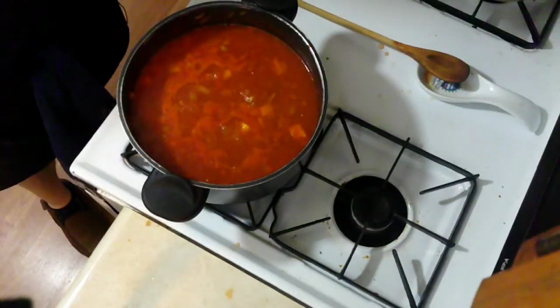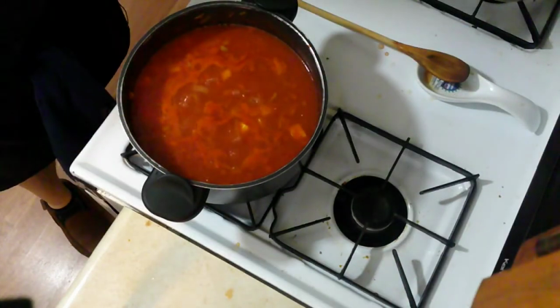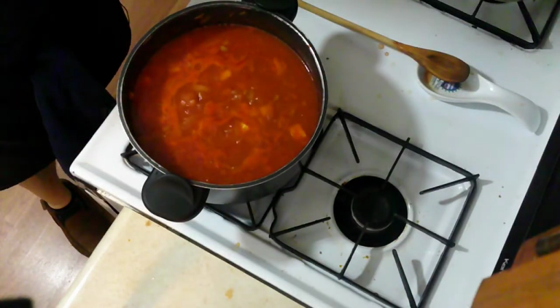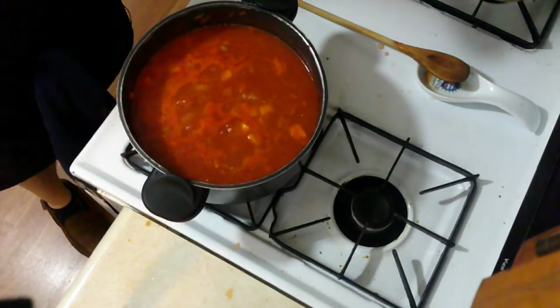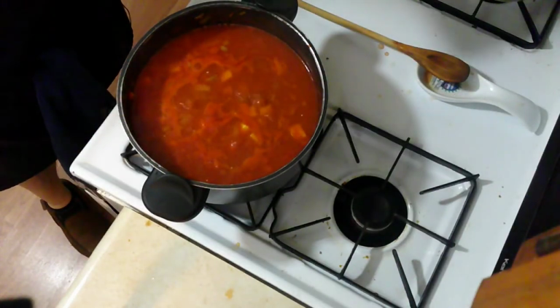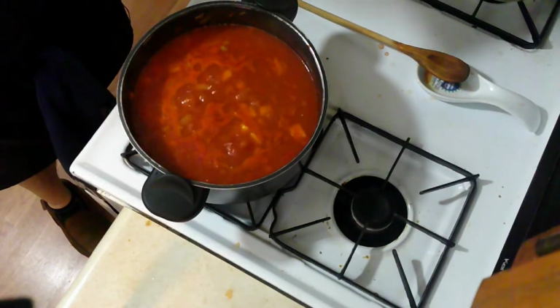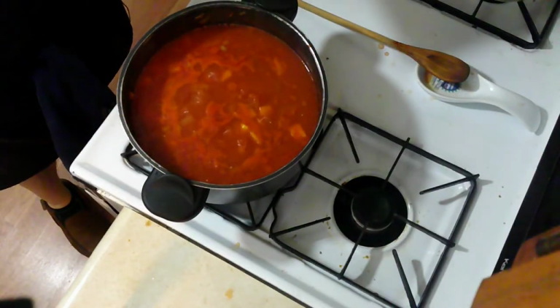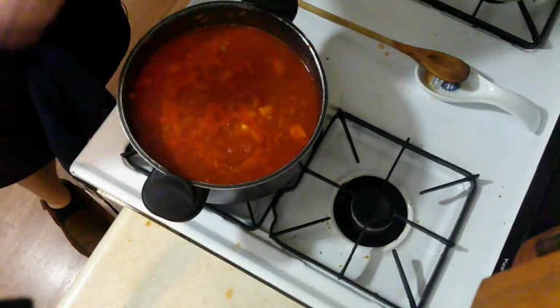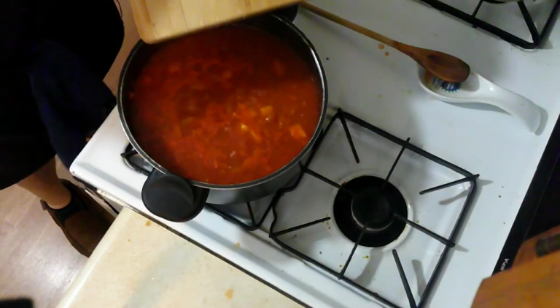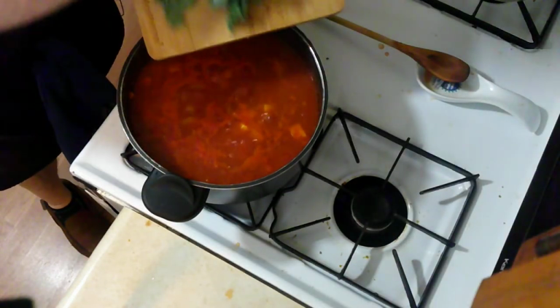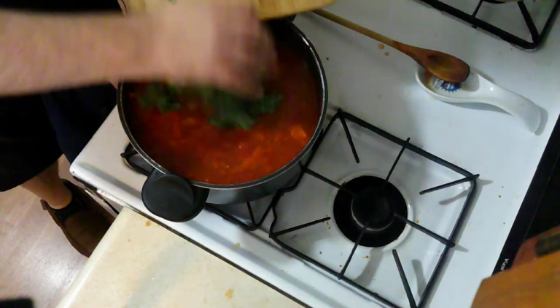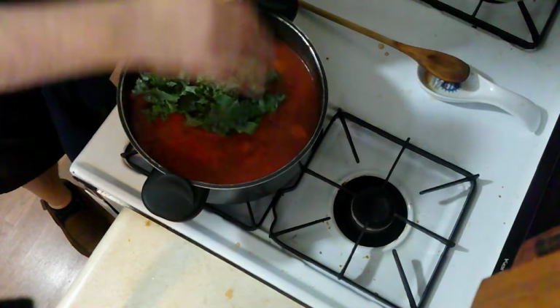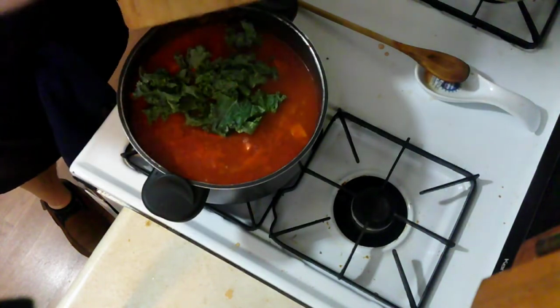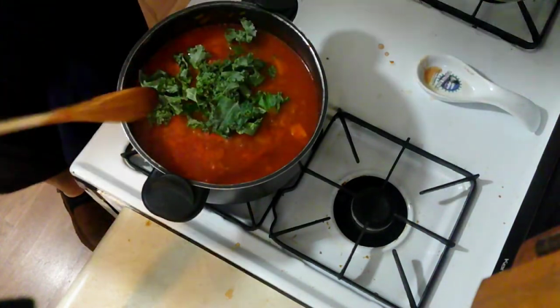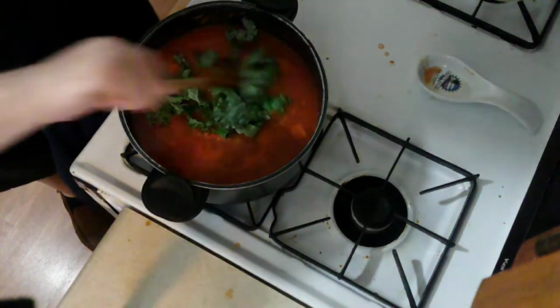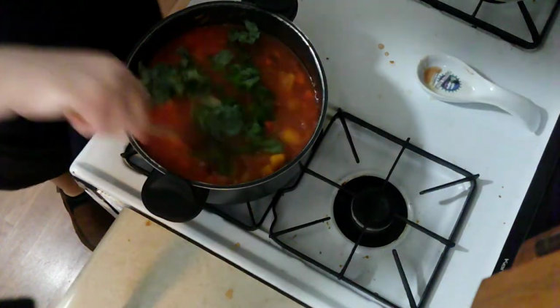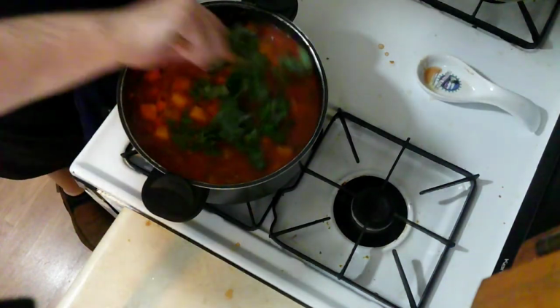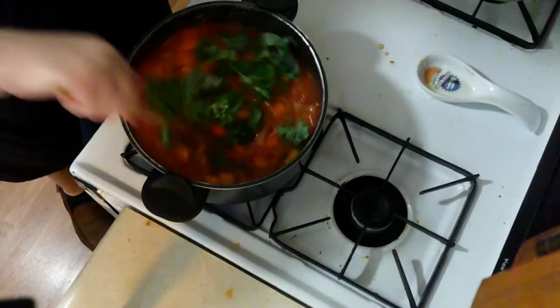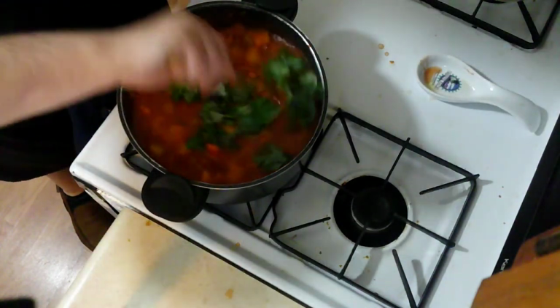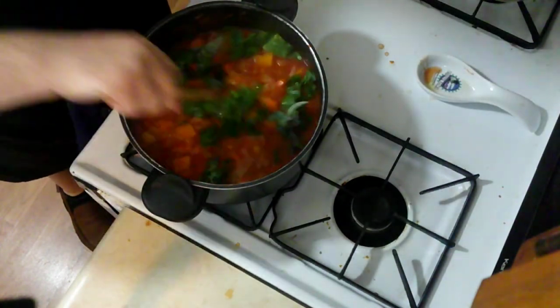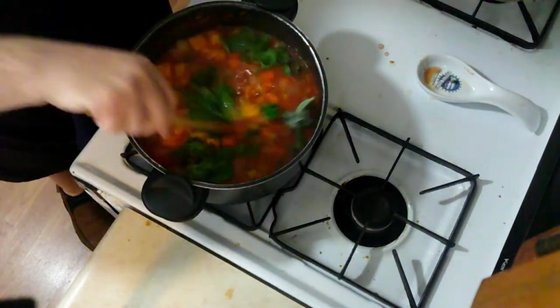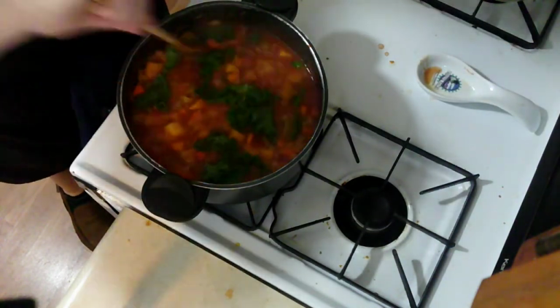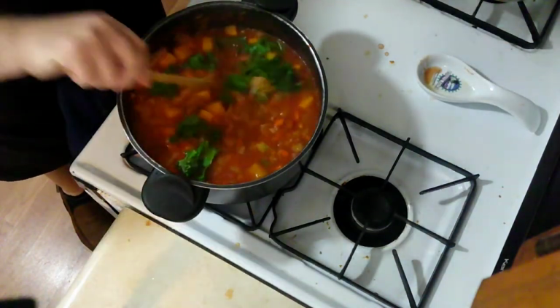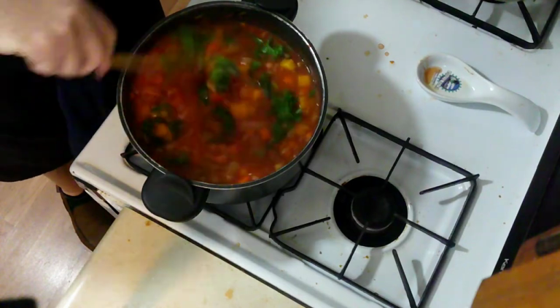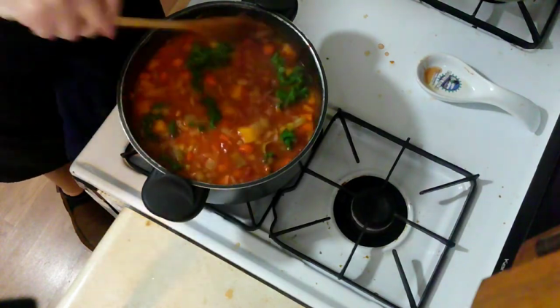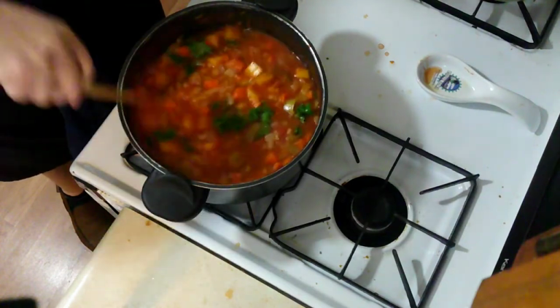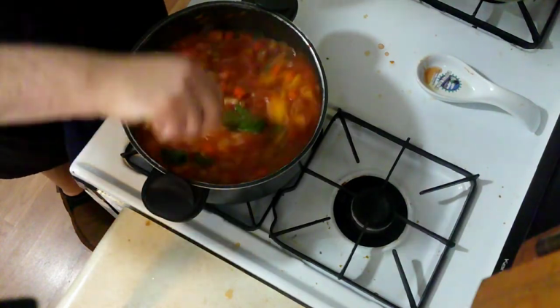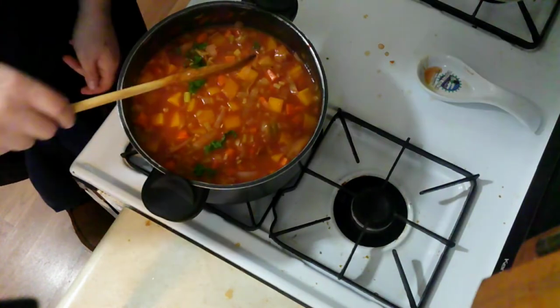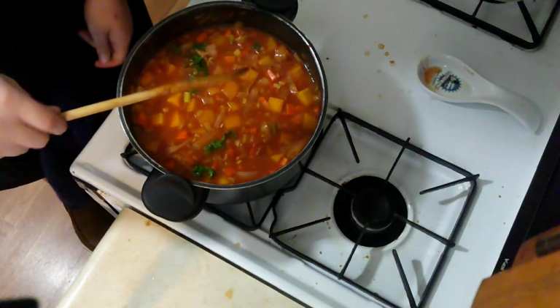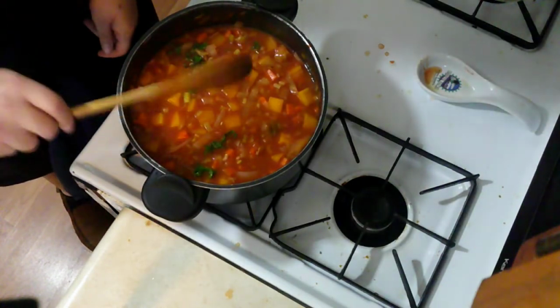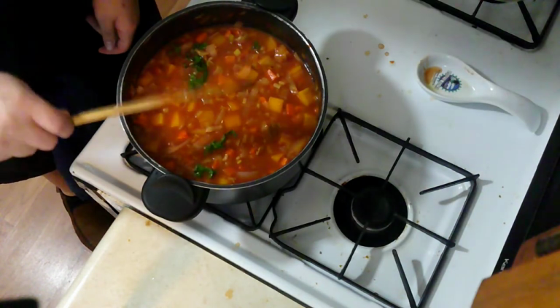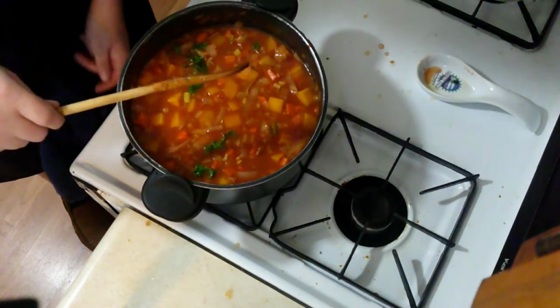Now that the barley has softened I'm going to add in my kale. I'm just going to stir it in real quick. And that's ready to serve.